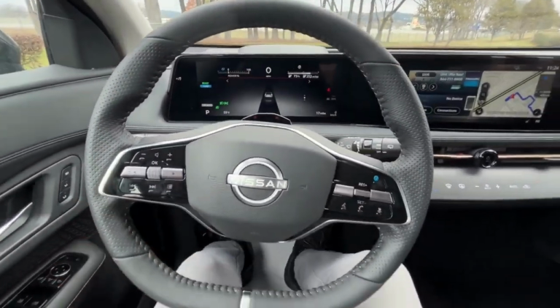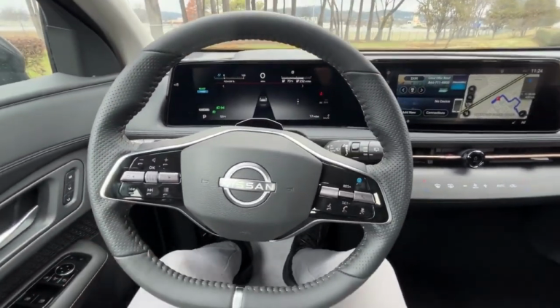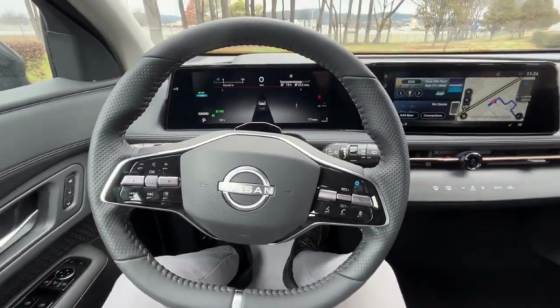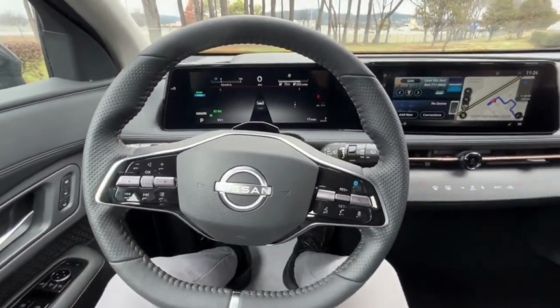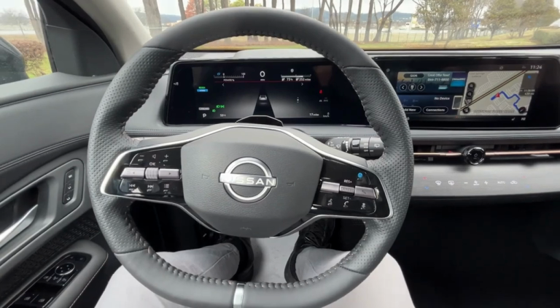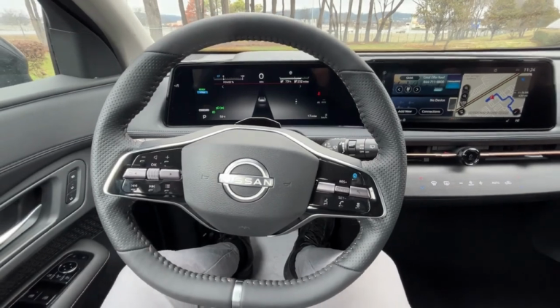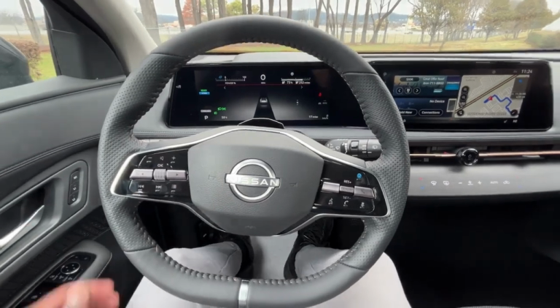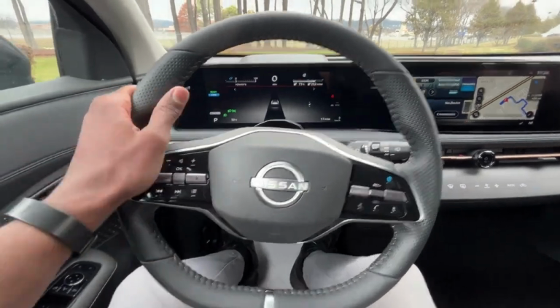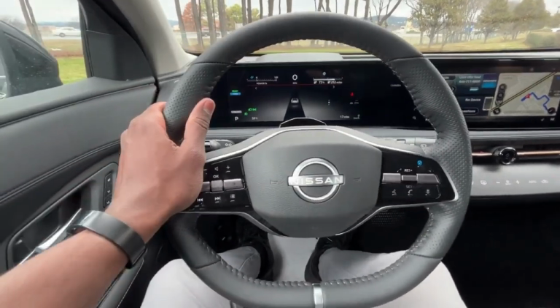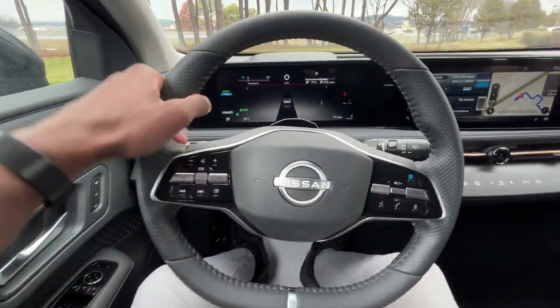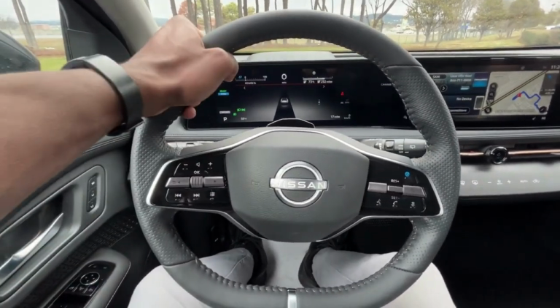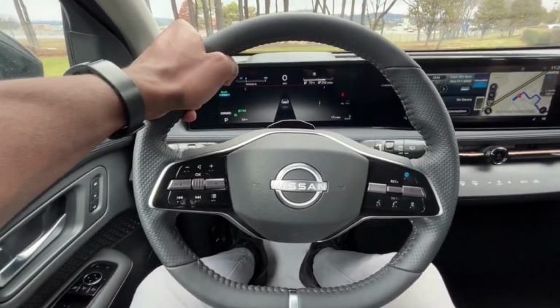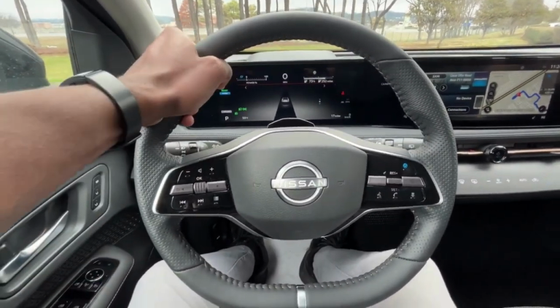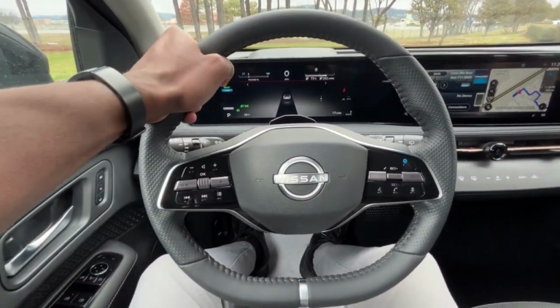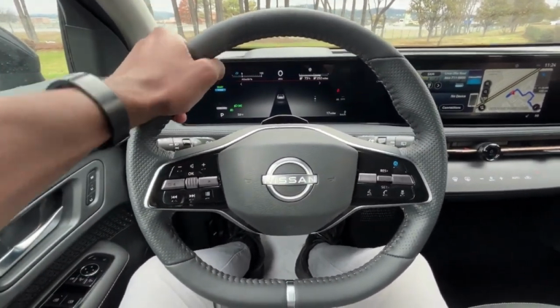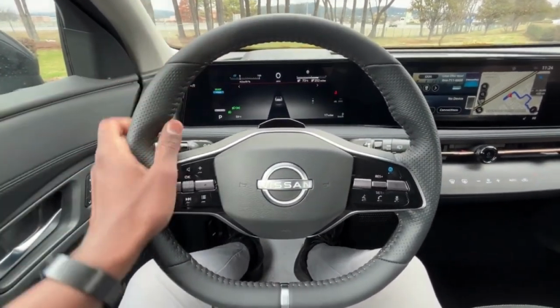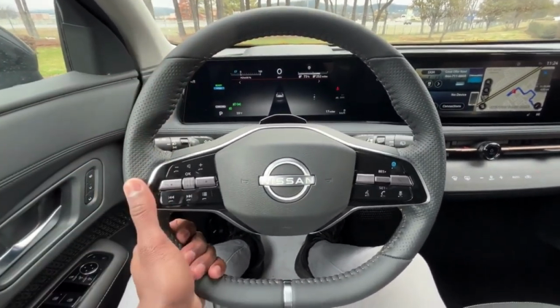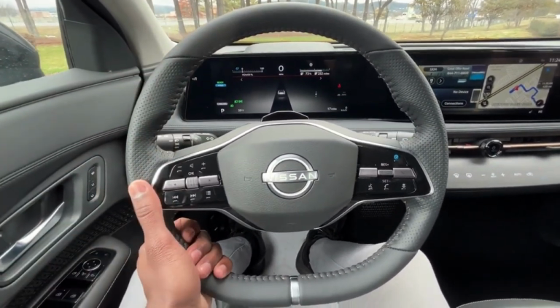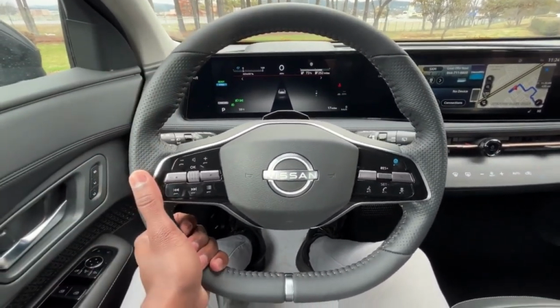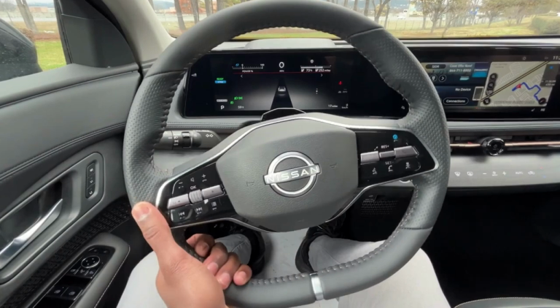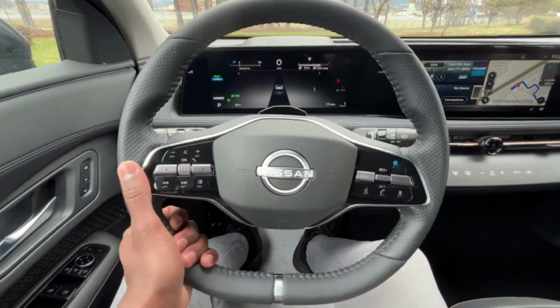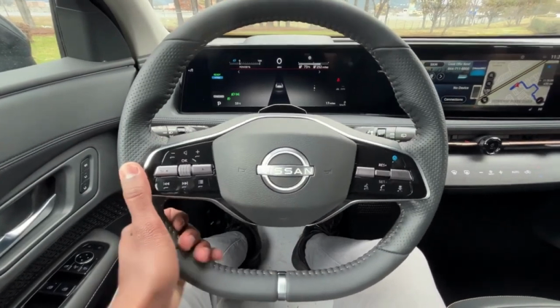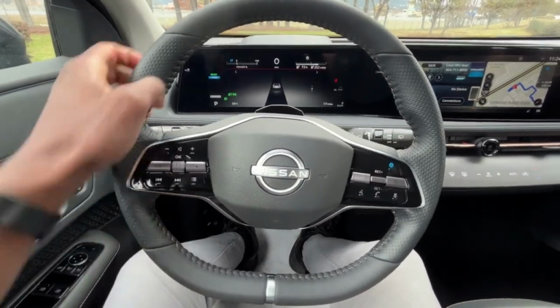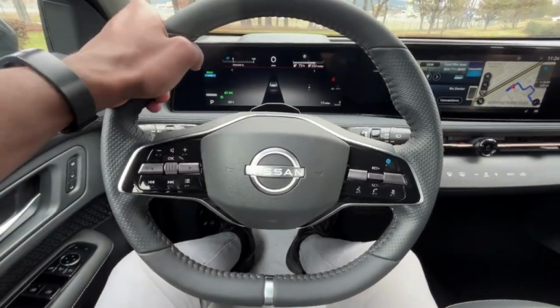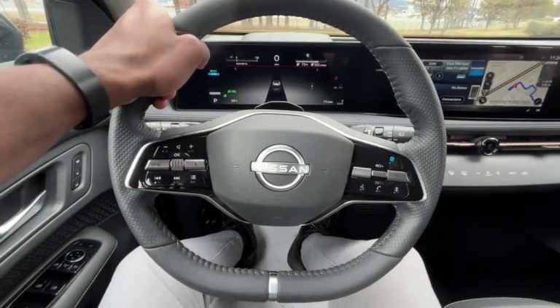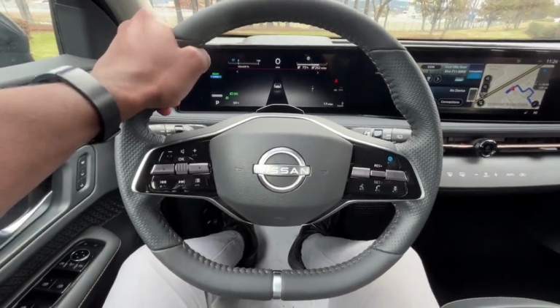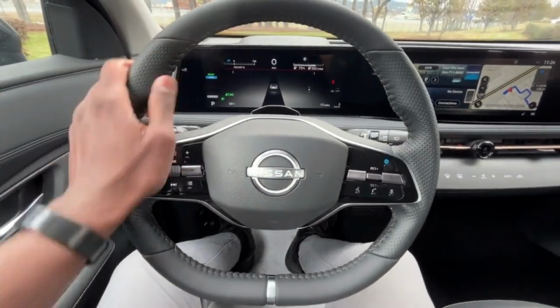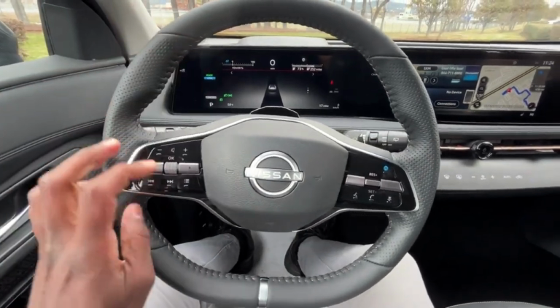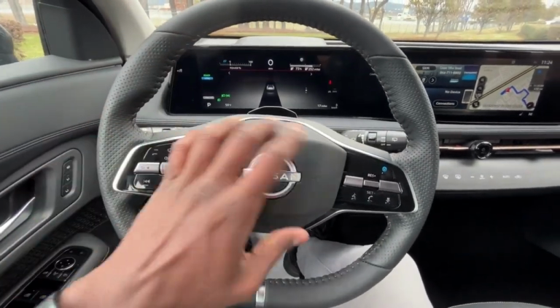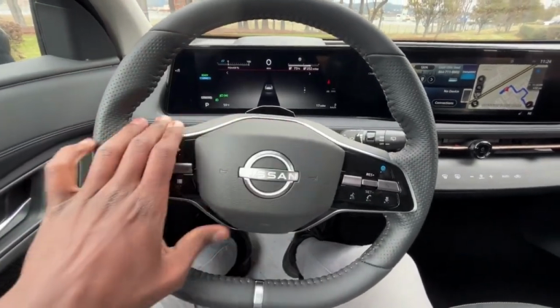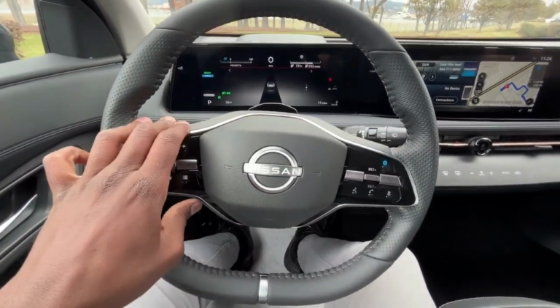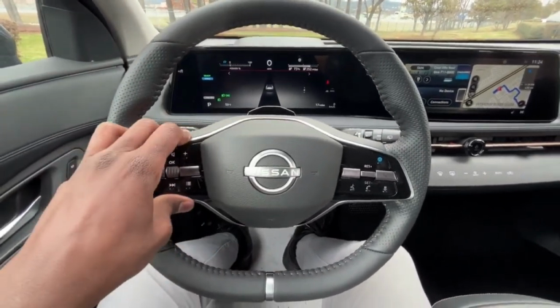Let's hop in the driver's seat. There's a really nice leather-wrapped steering wheel, and I love the futuristic look. It's kind of got a self-driving feel to it with just the two-spoke steering wheel design.